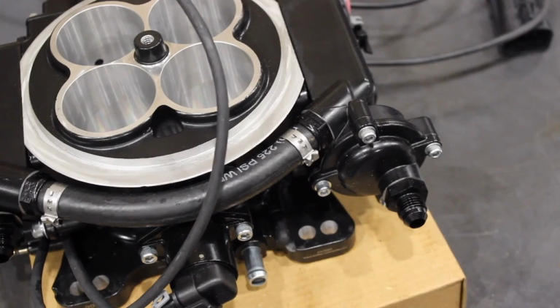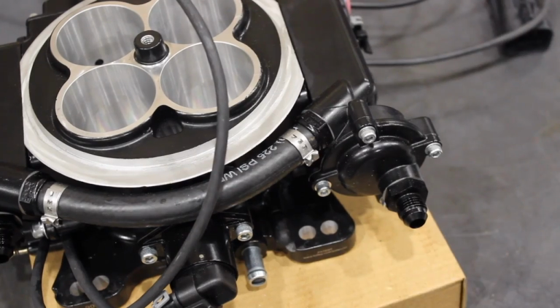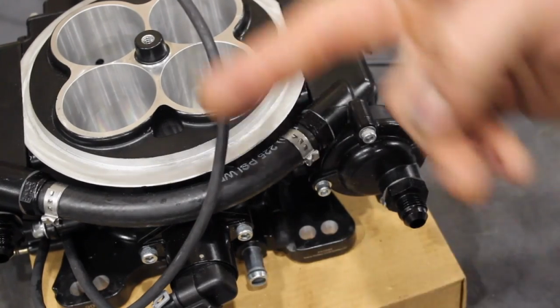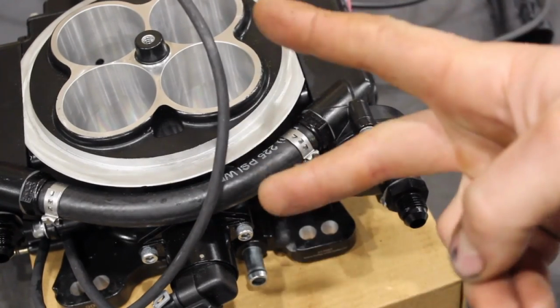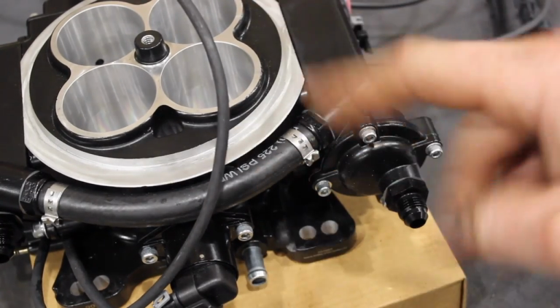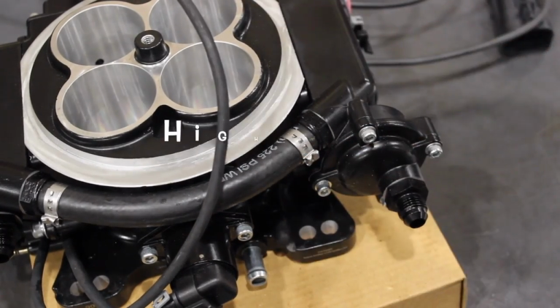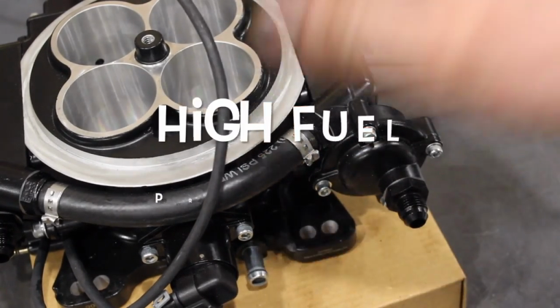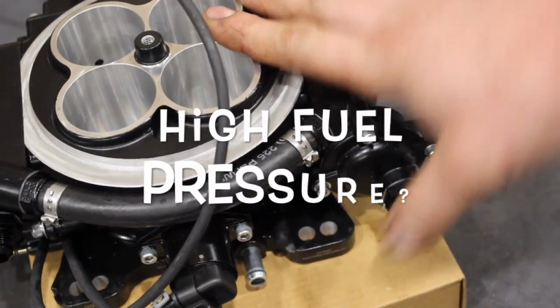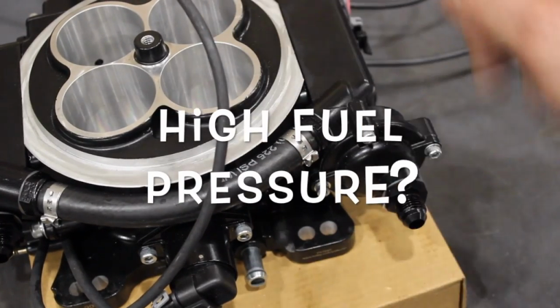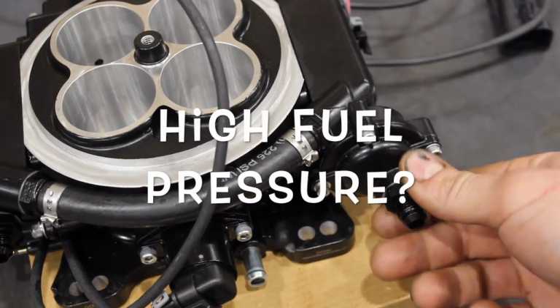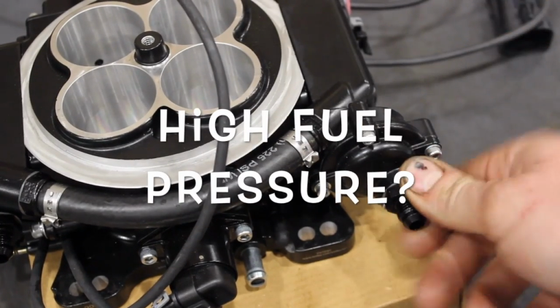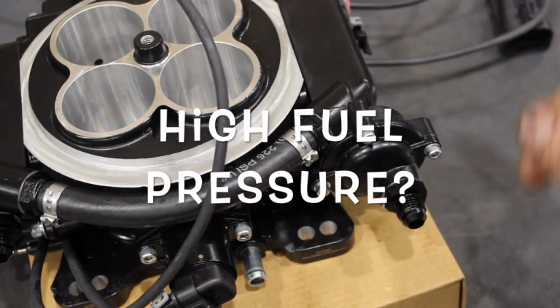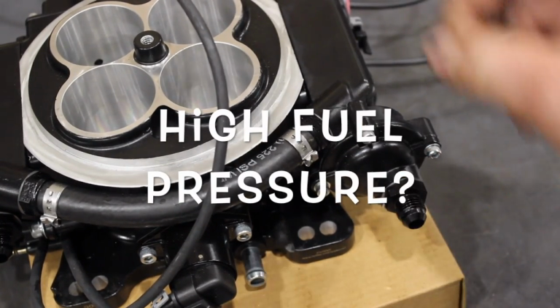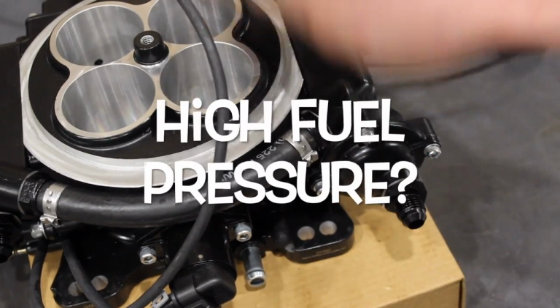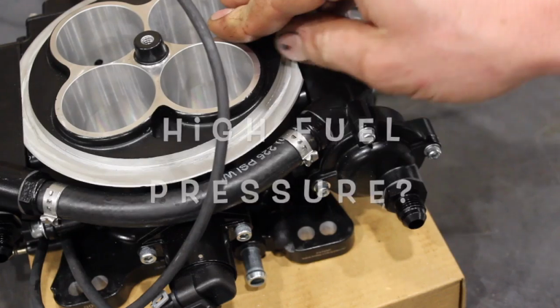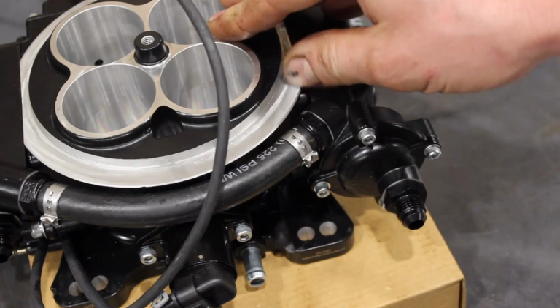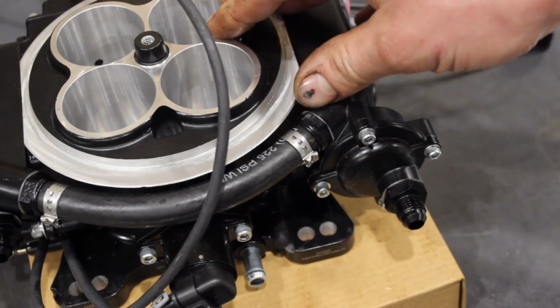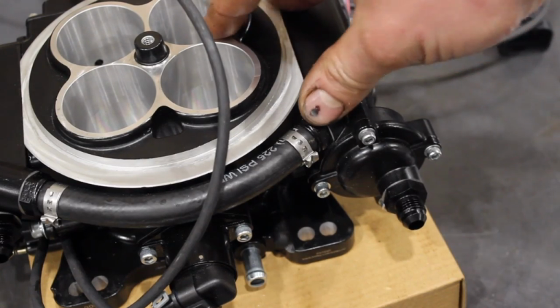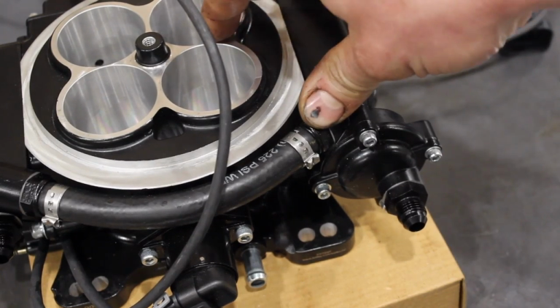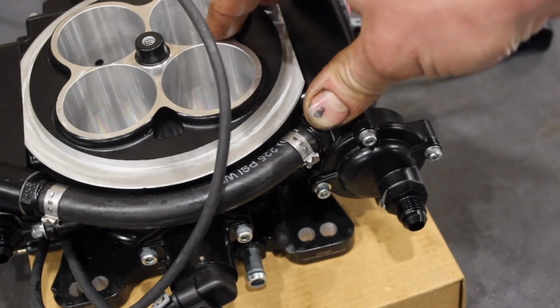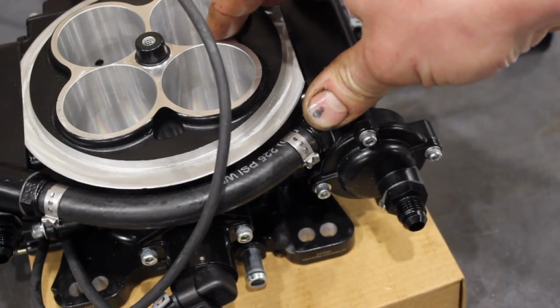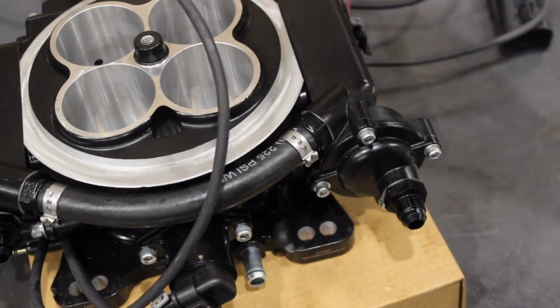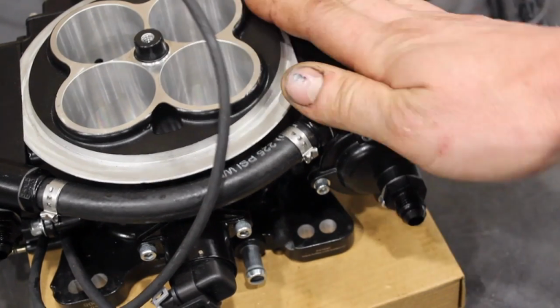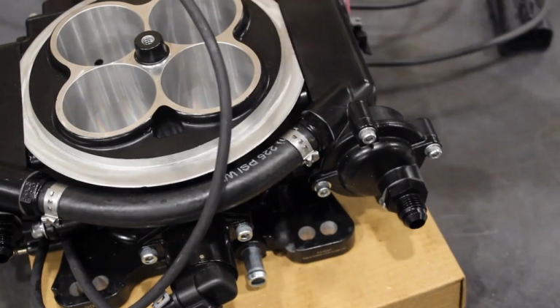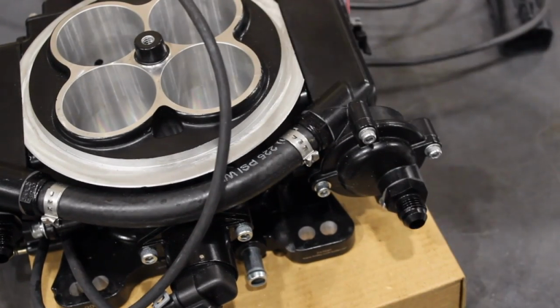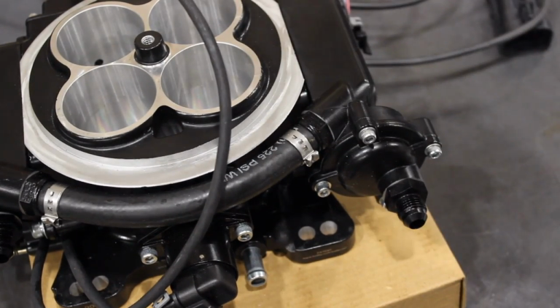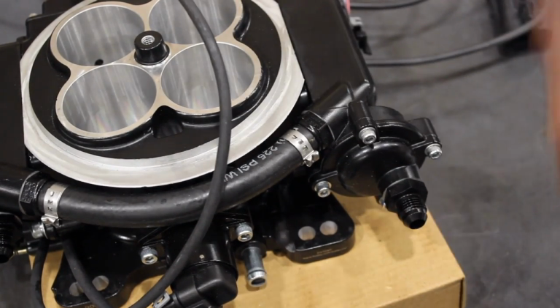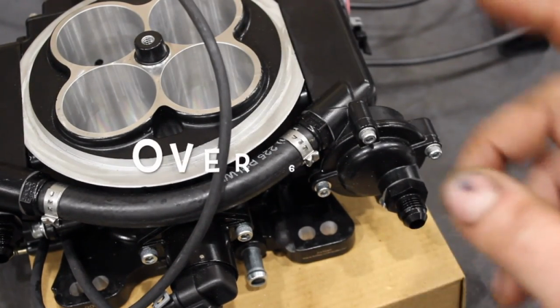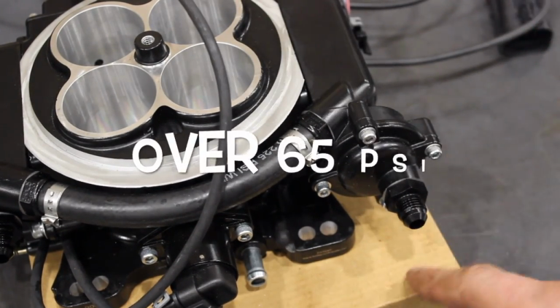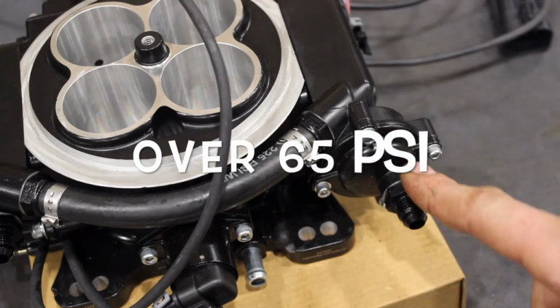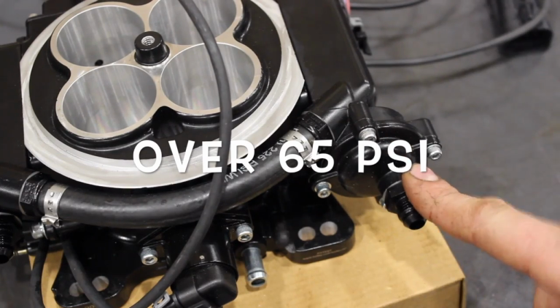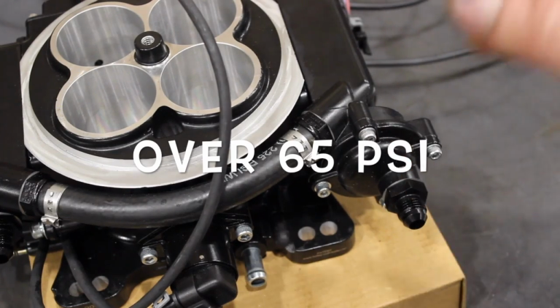What's going on guys, Pat on the shop. Tonight a quick little video on if you have high pressure with your Holley Sniper fuel injection — your high fuel pressure — here's probably what's going on with it.